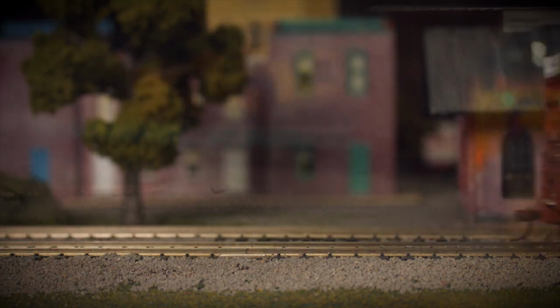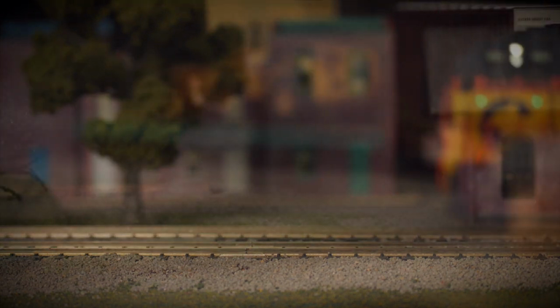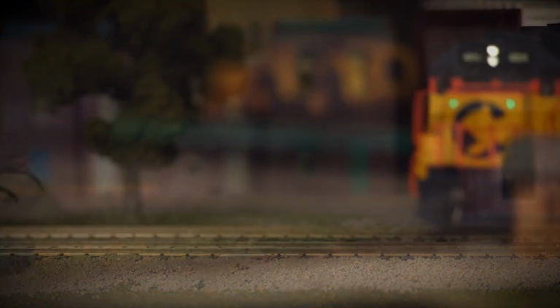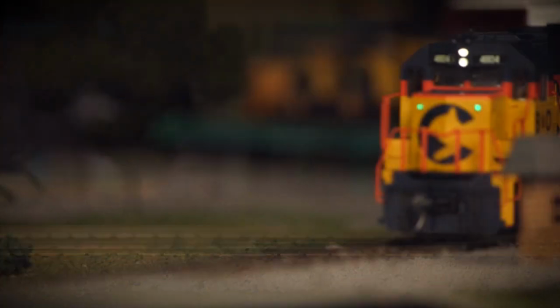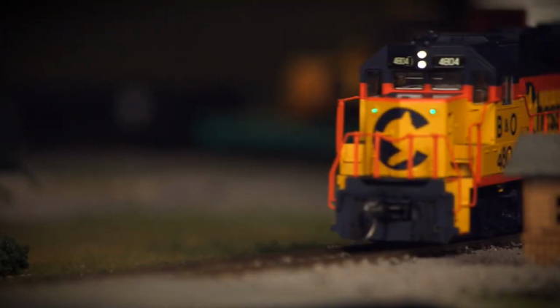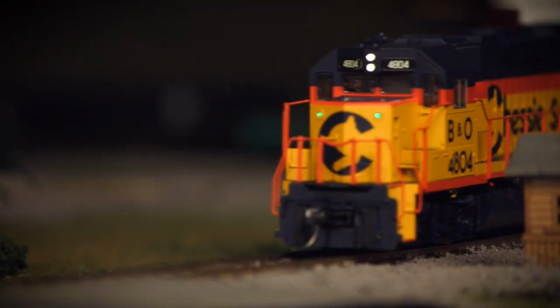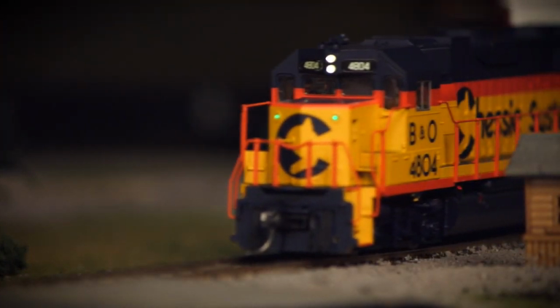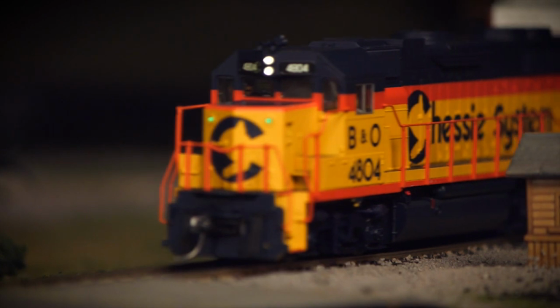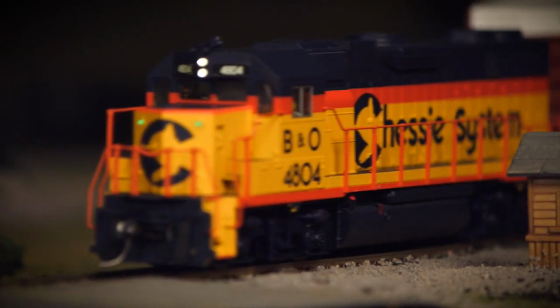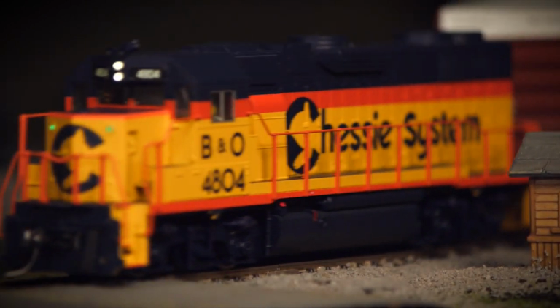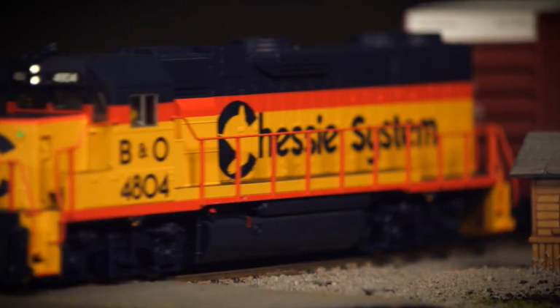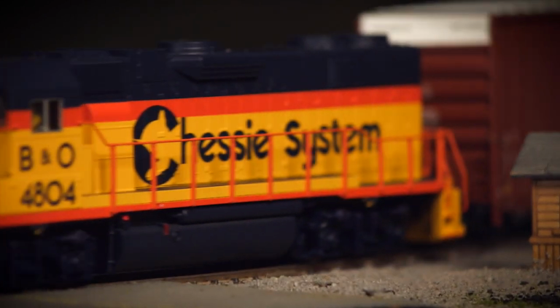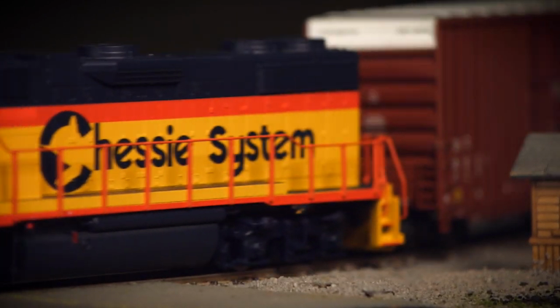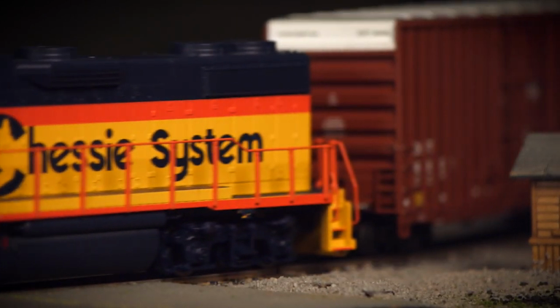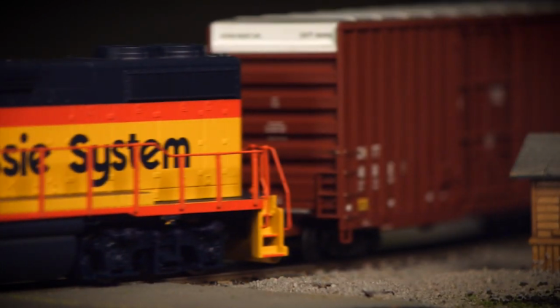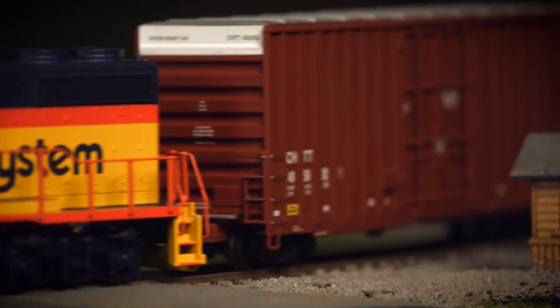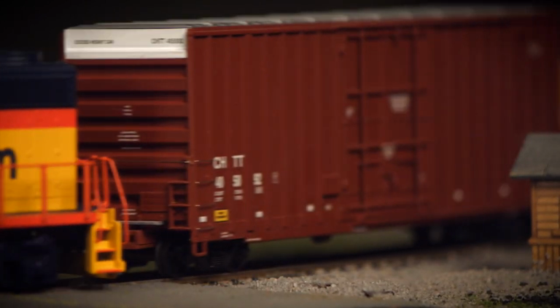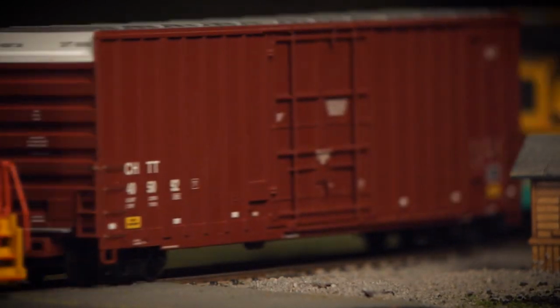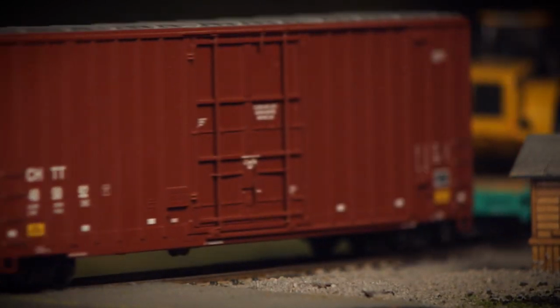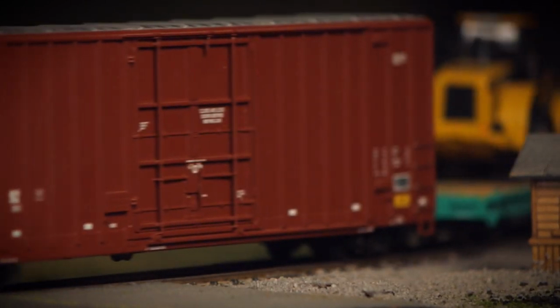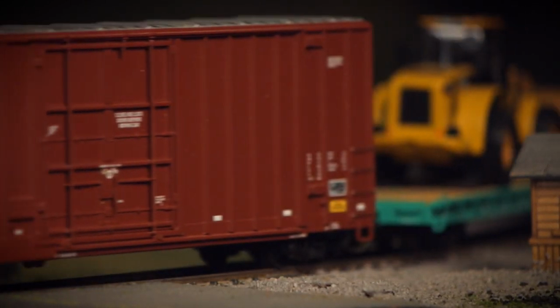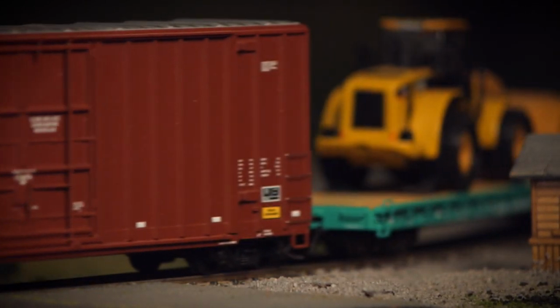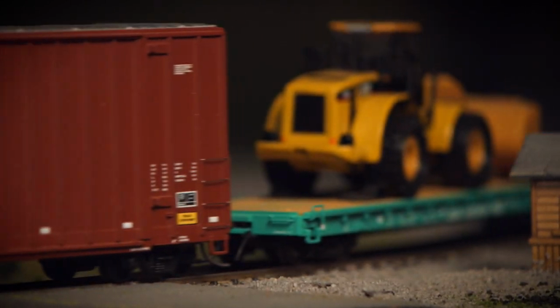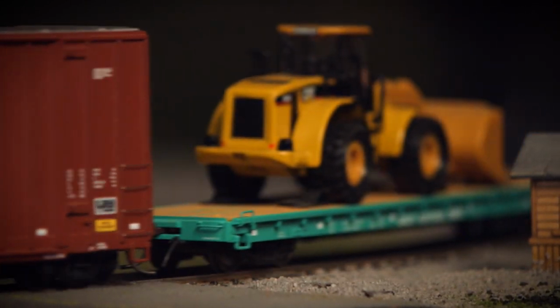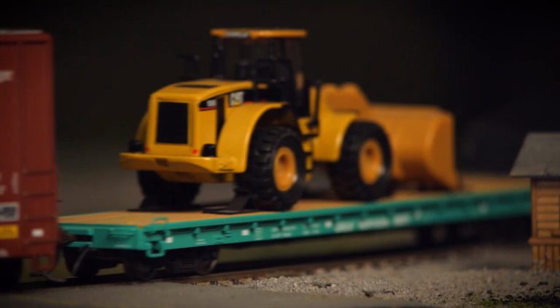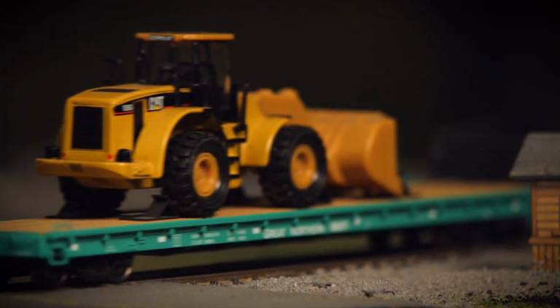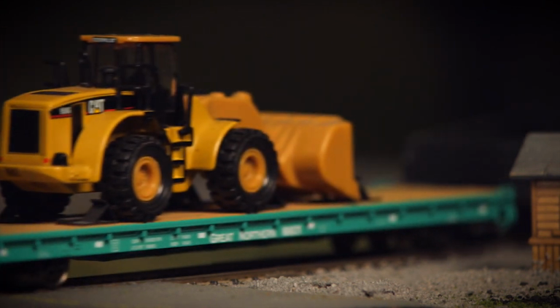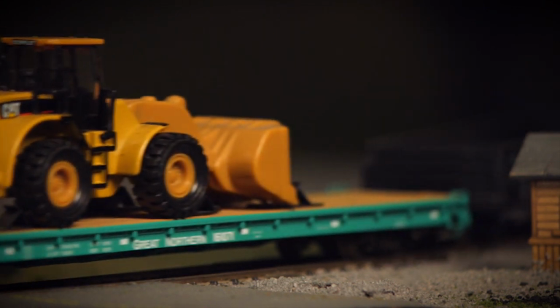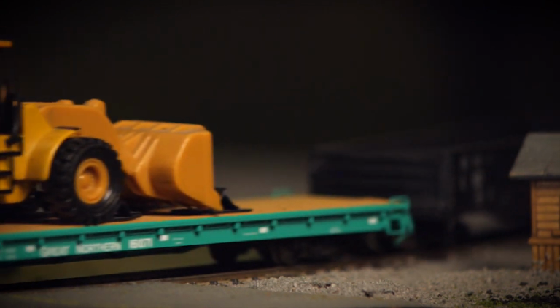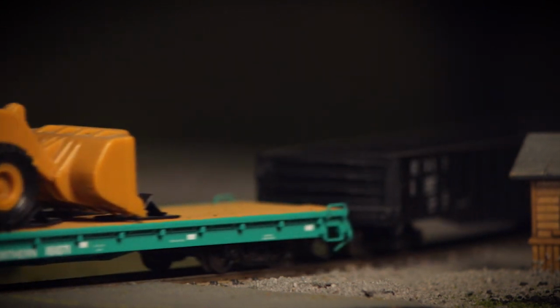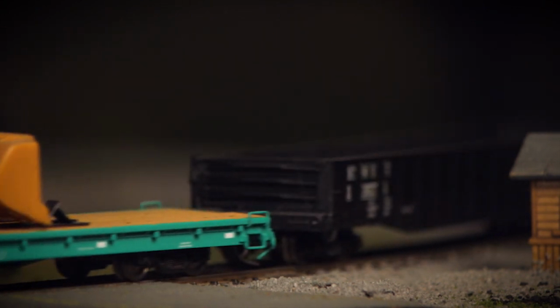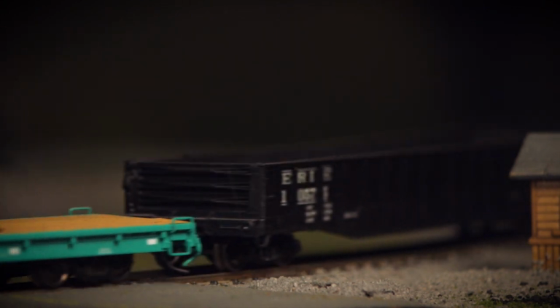All models are ready to operate on any DCS or DCC system, and will work out of the box with most HO scale rolling stock from all North American manufacturers.